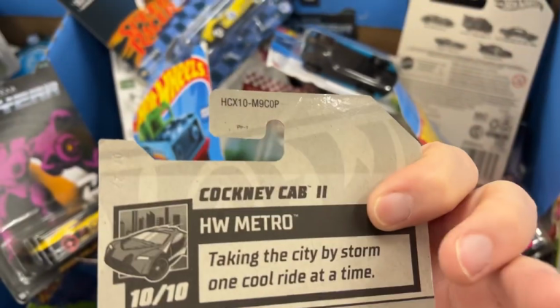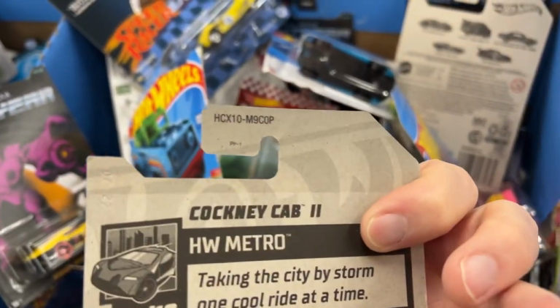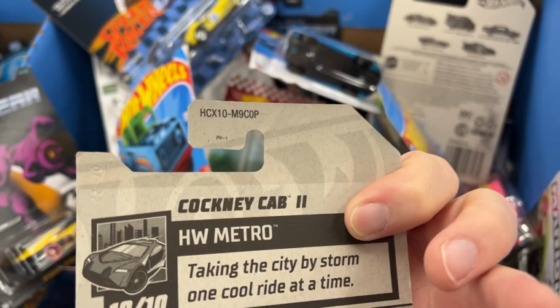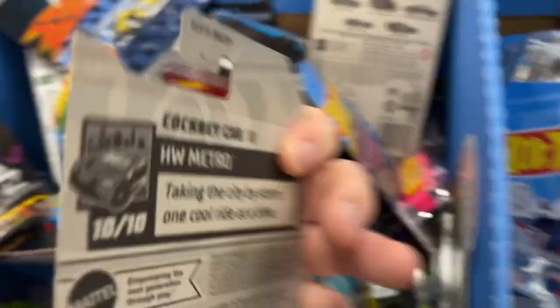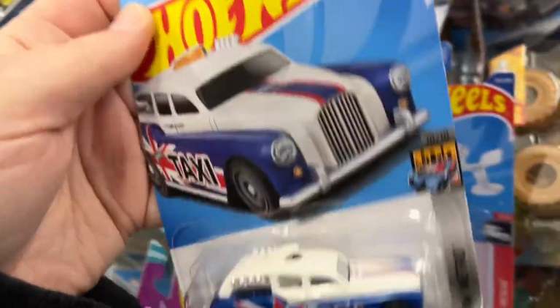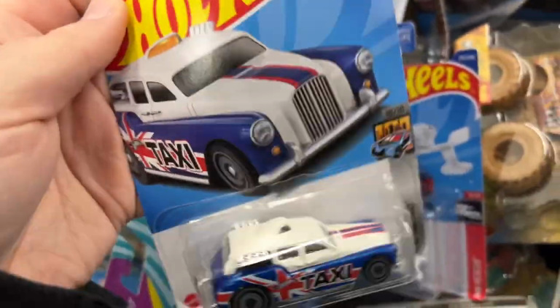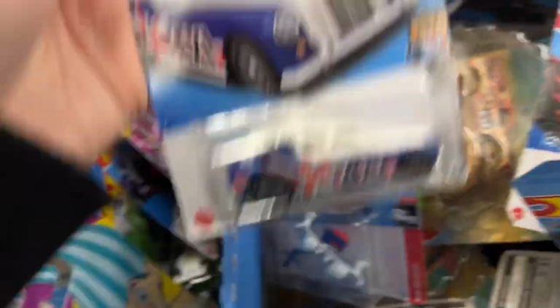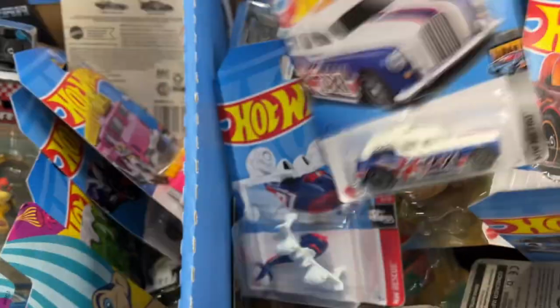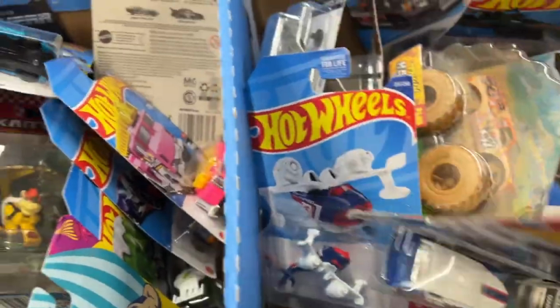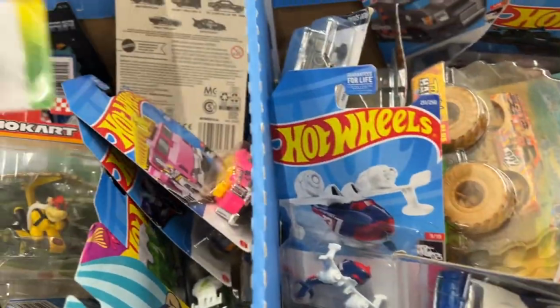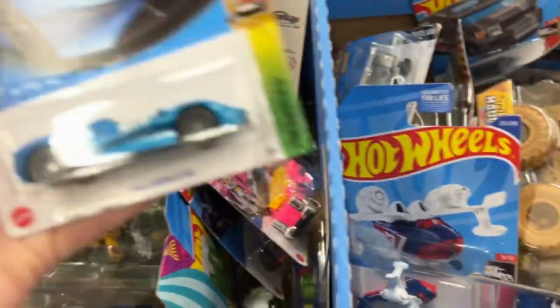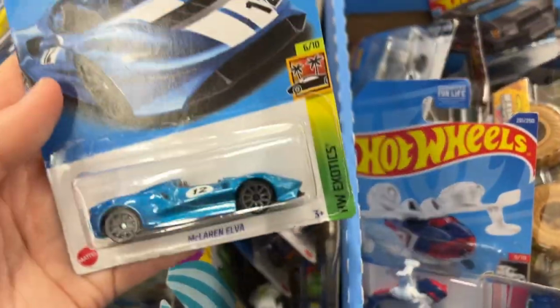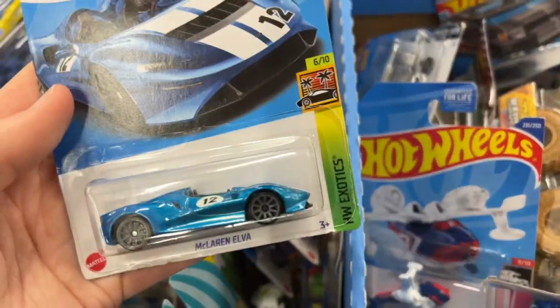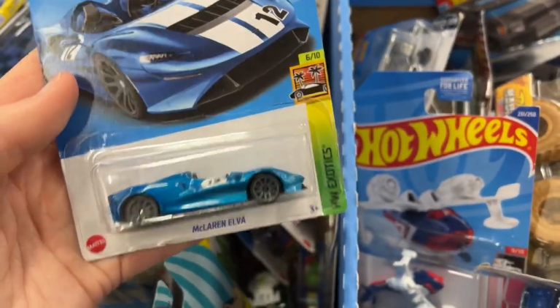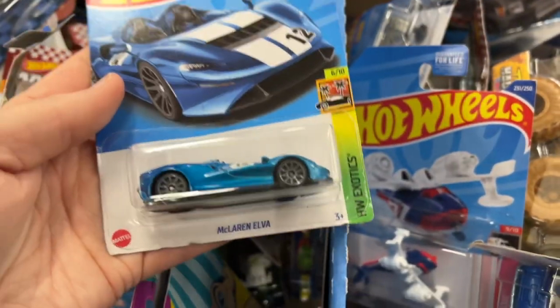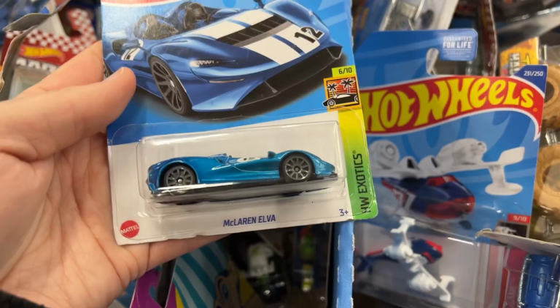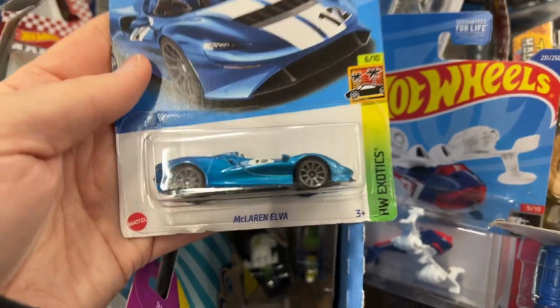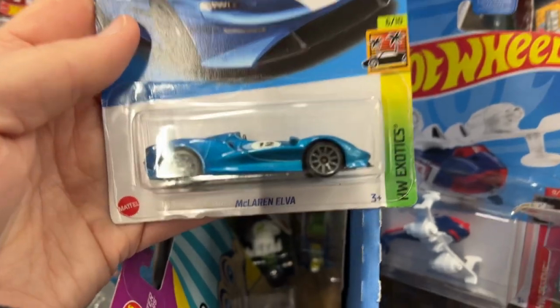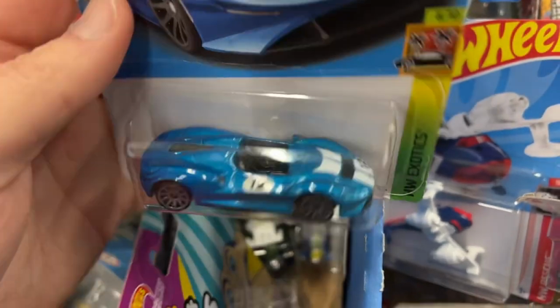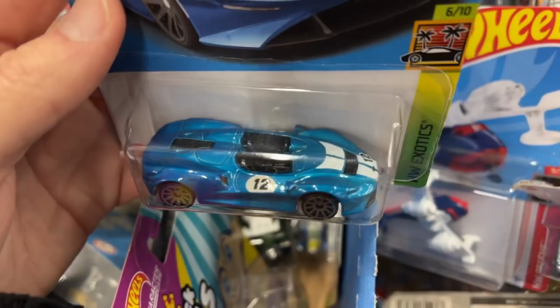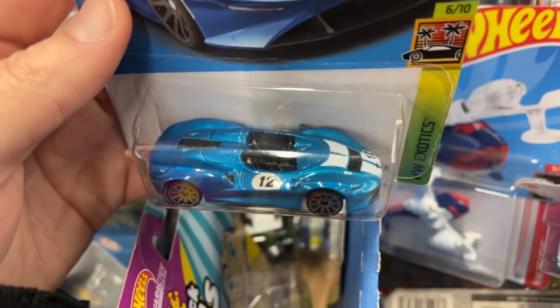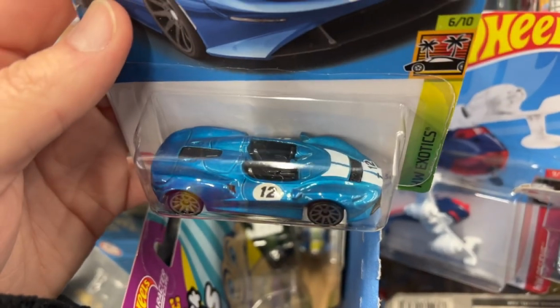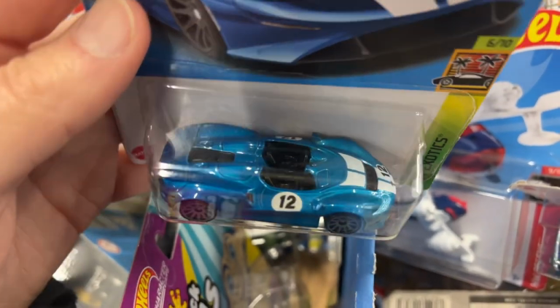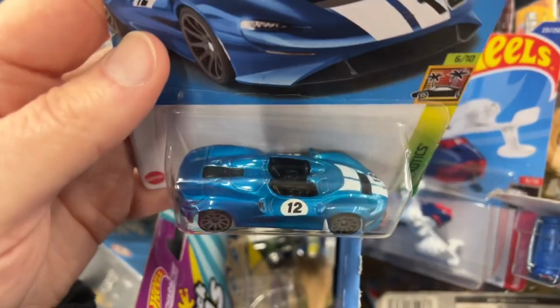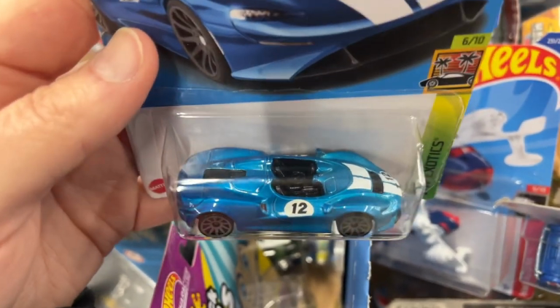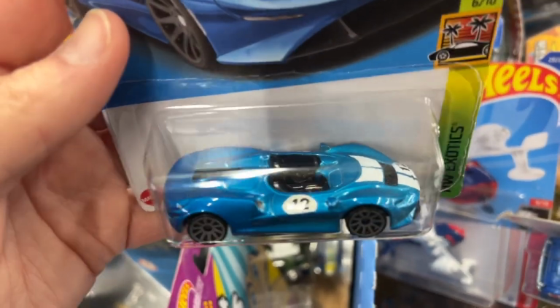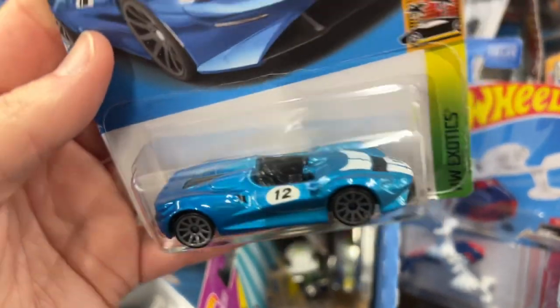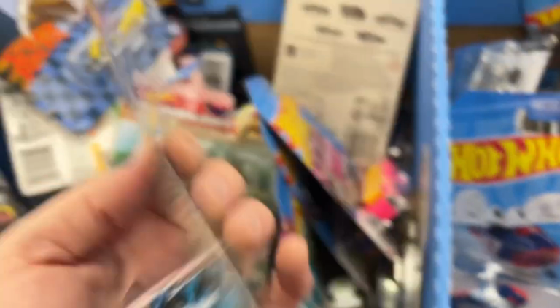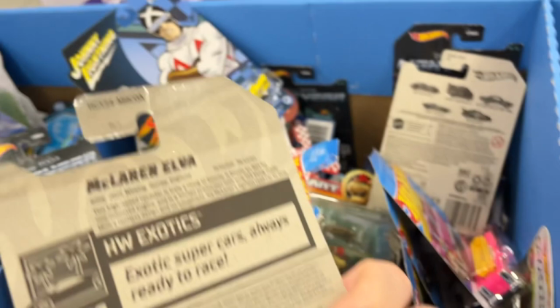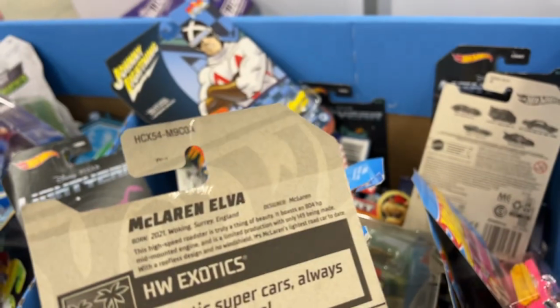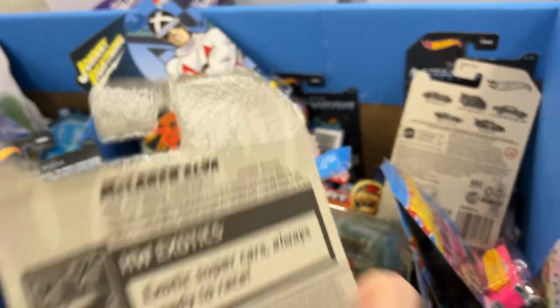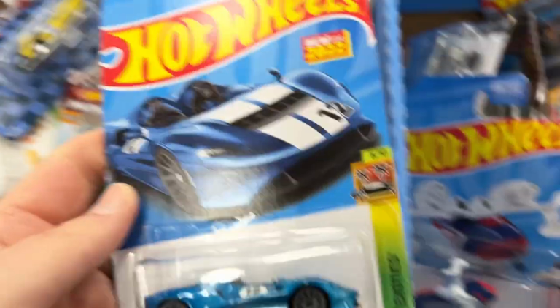P-Case, P-Case man, it's crazy - we got a P-Case. Look at that, new for 2022, the Elva - really nice color for the McLaren Elva, right? Looks really good. A-Case.